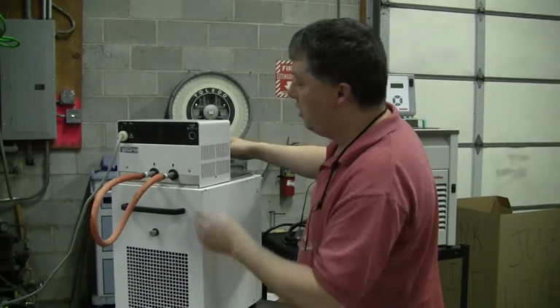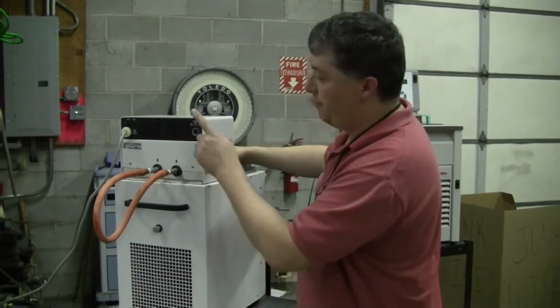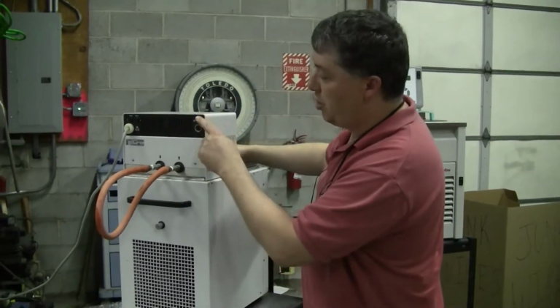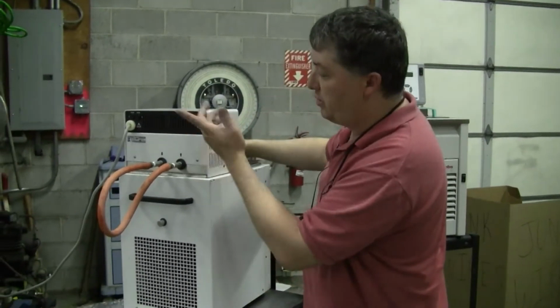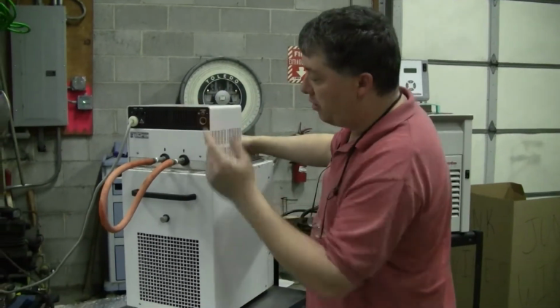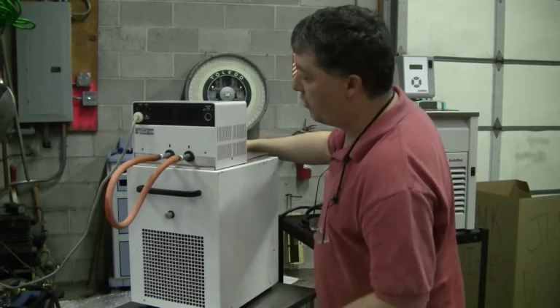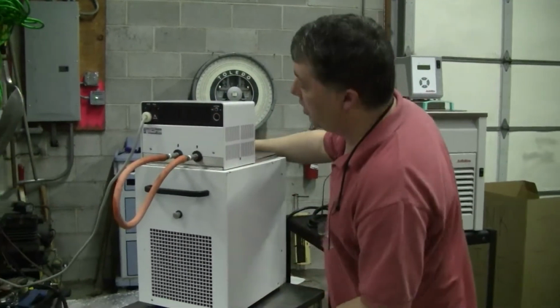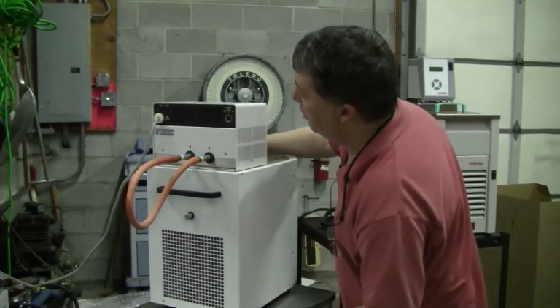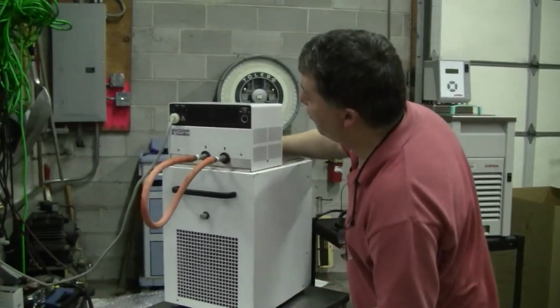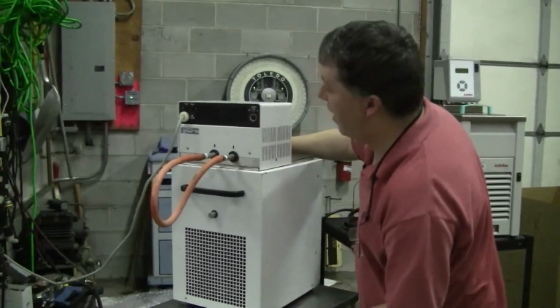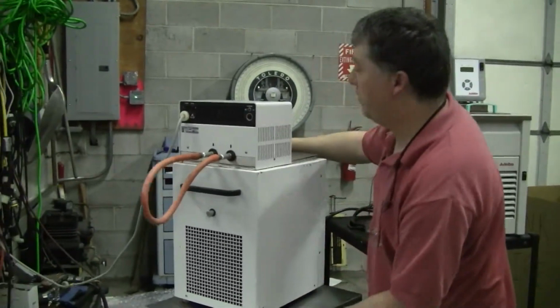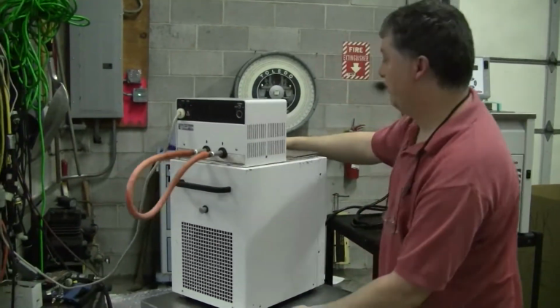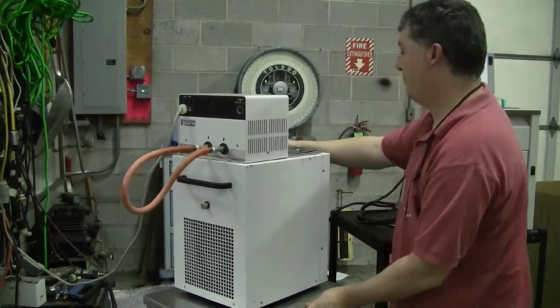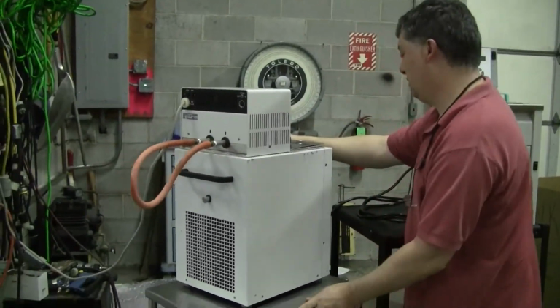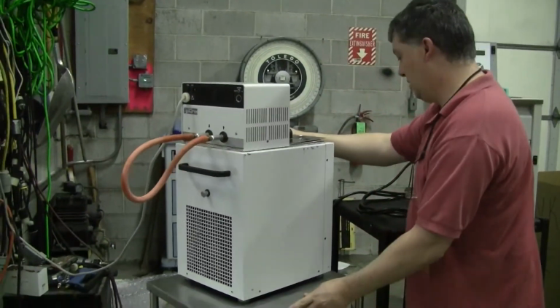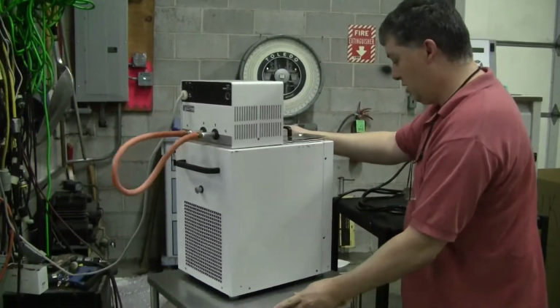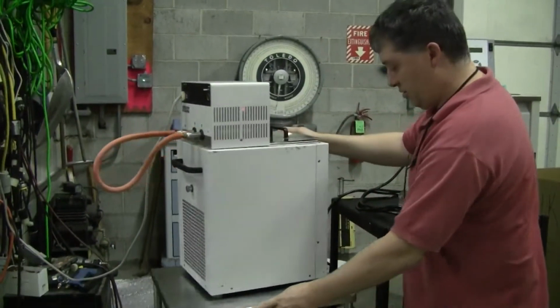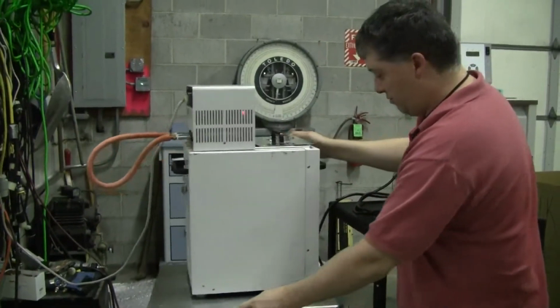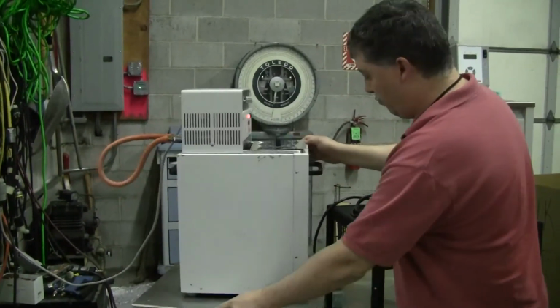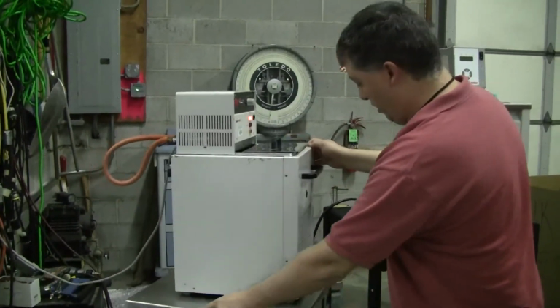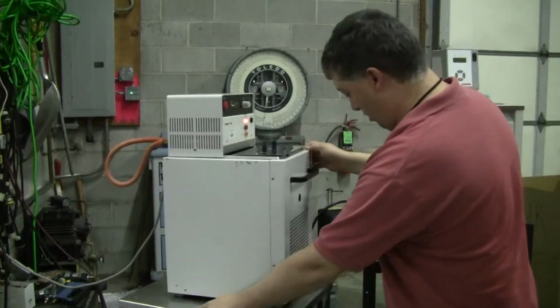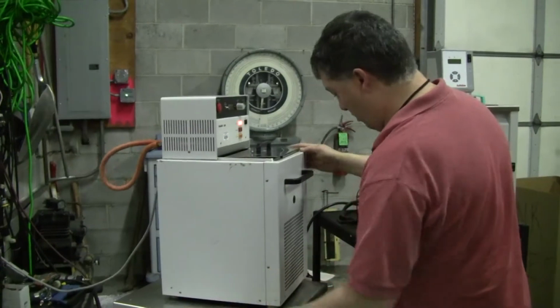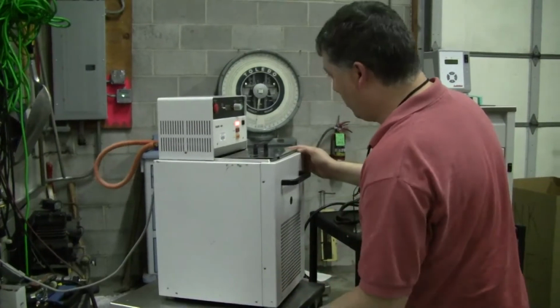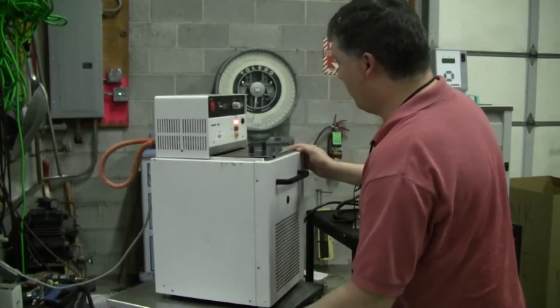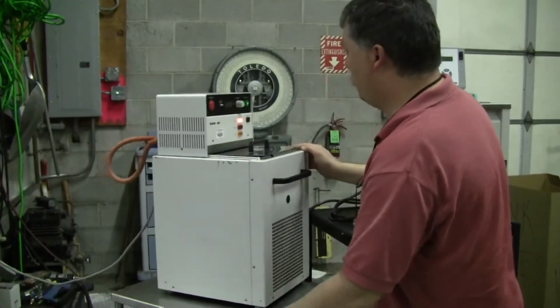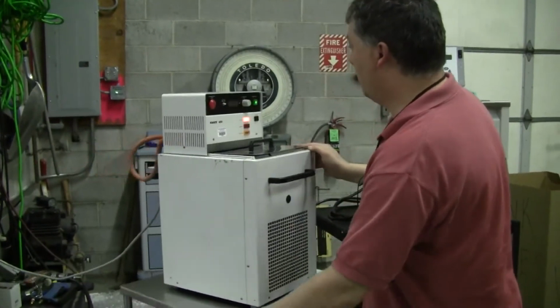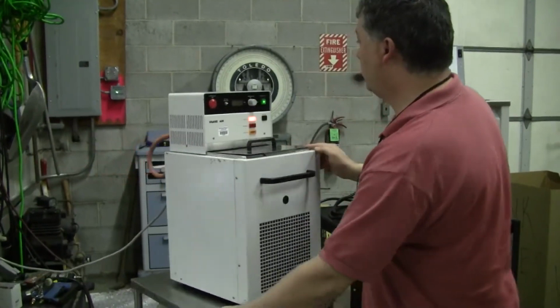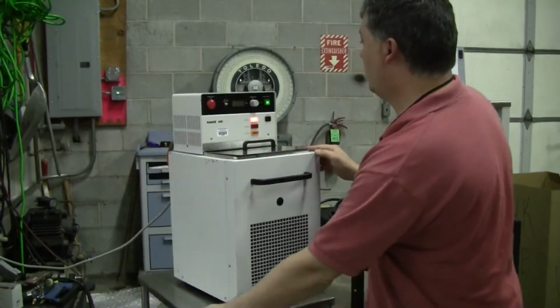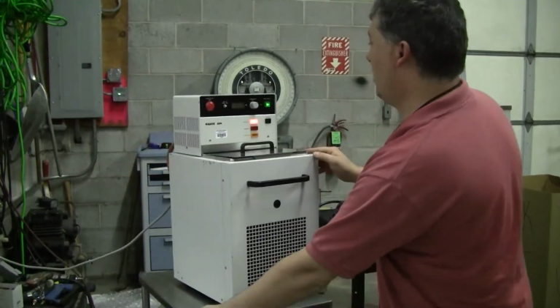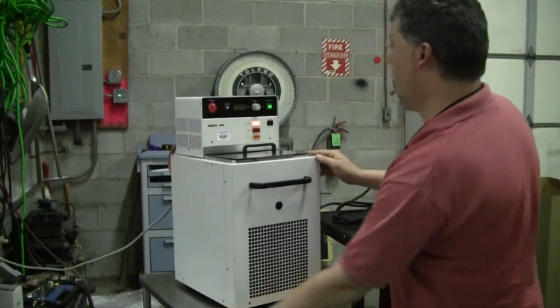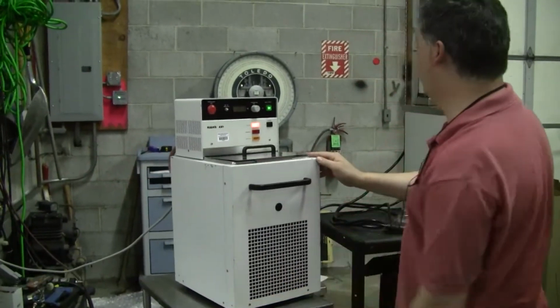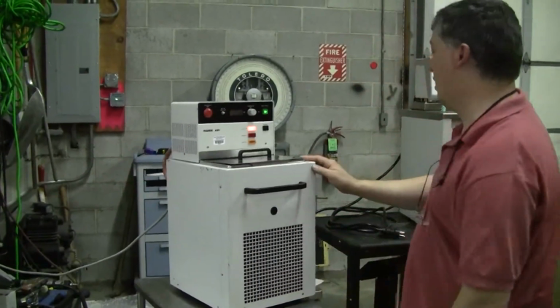There's always an override. When the fuse blows, you have to reset it.